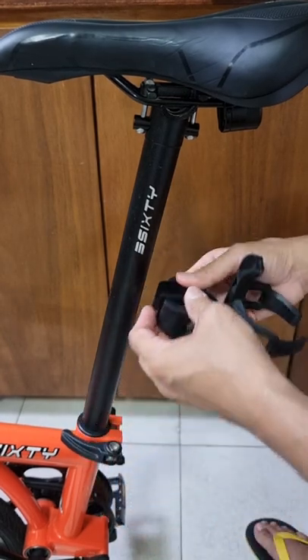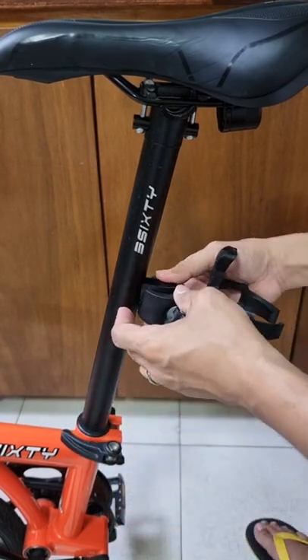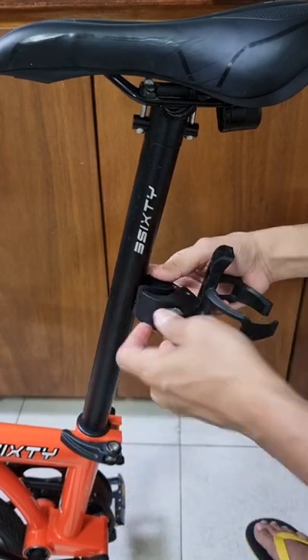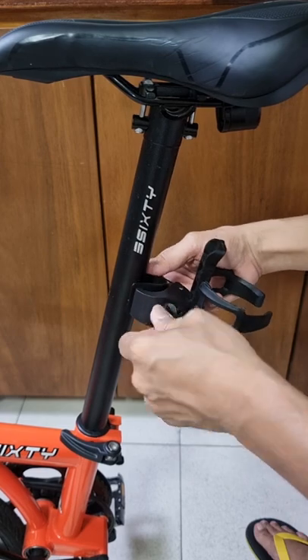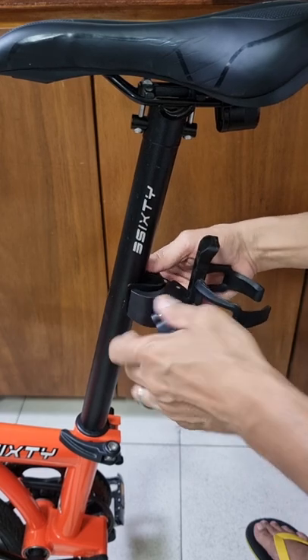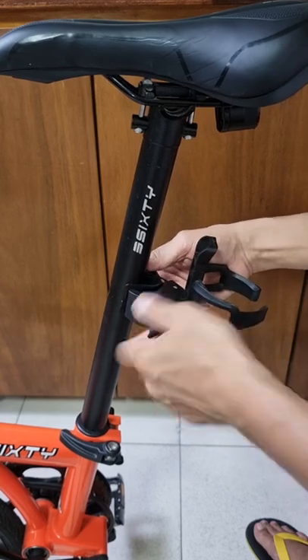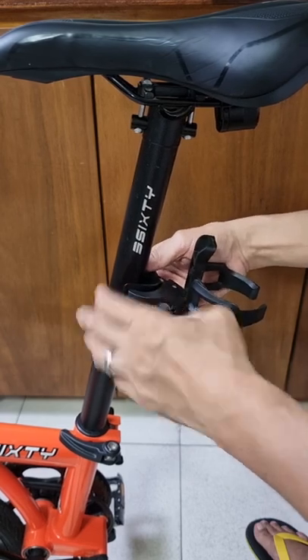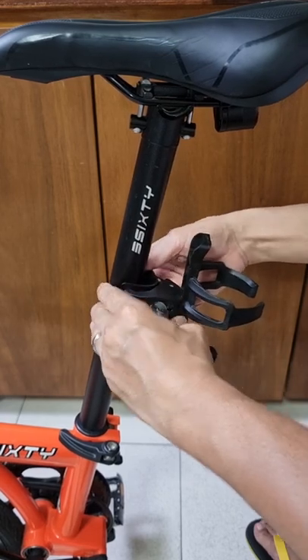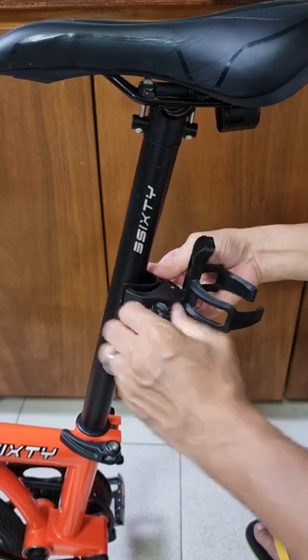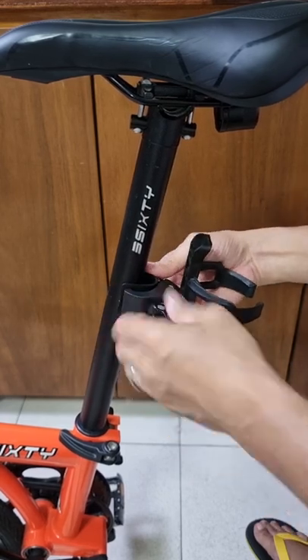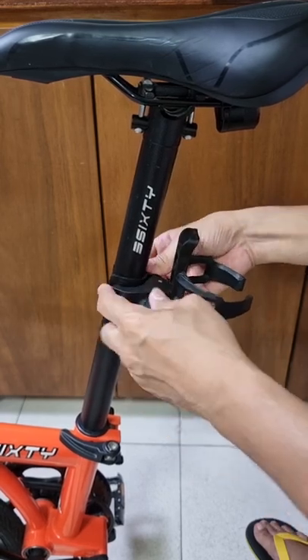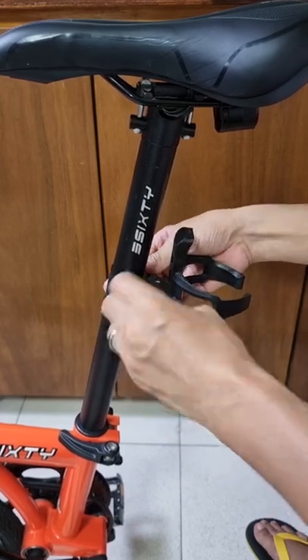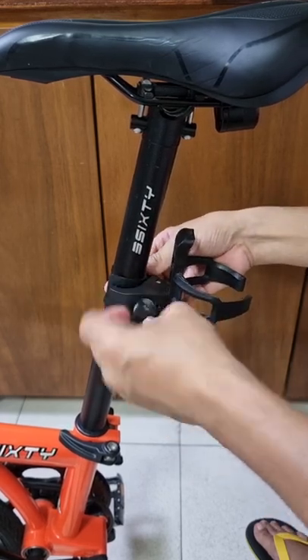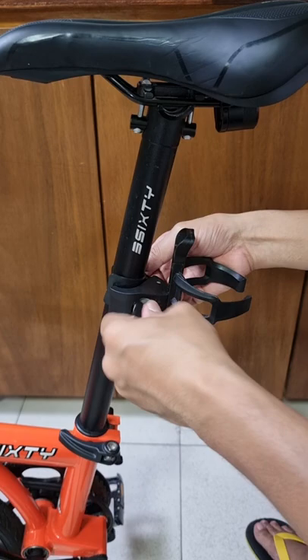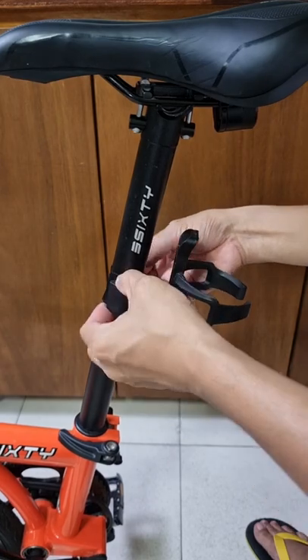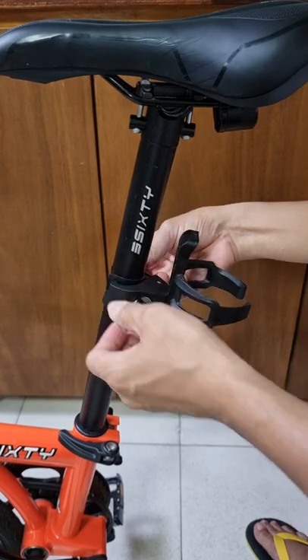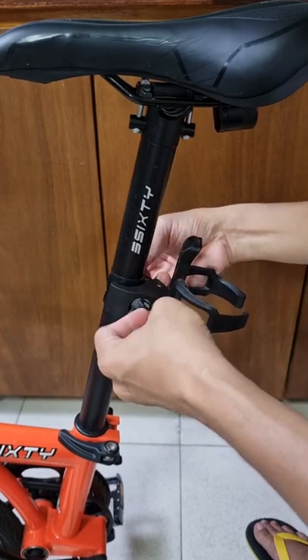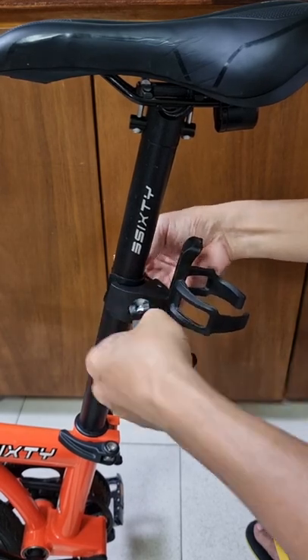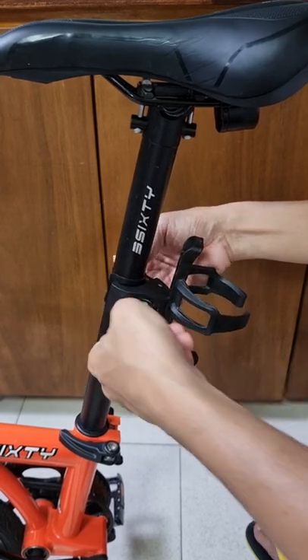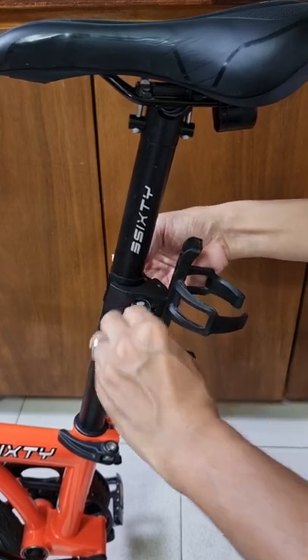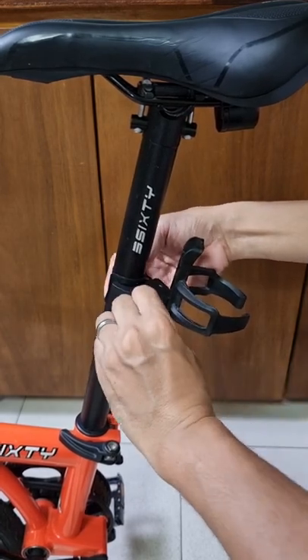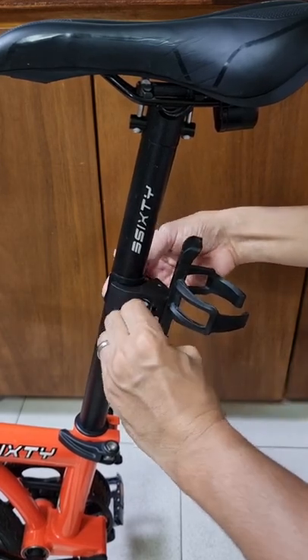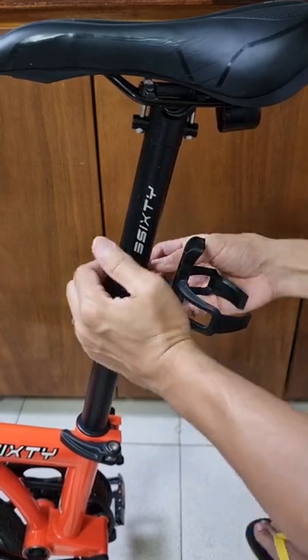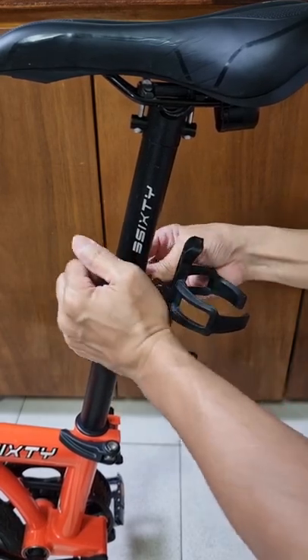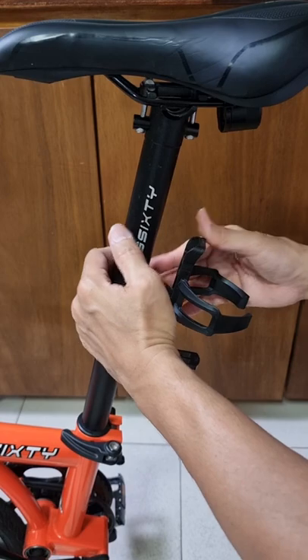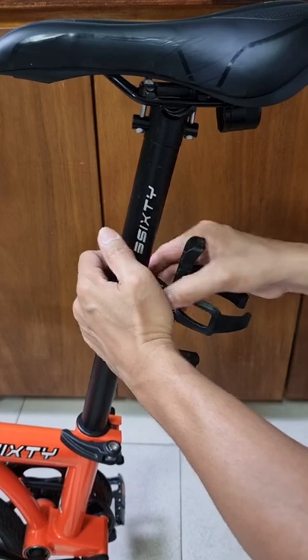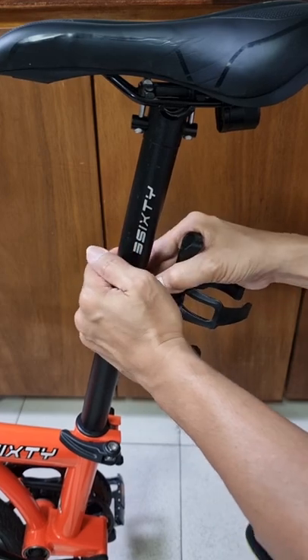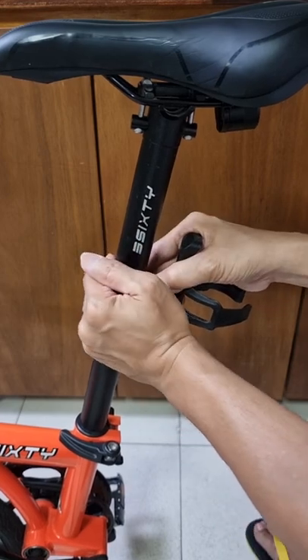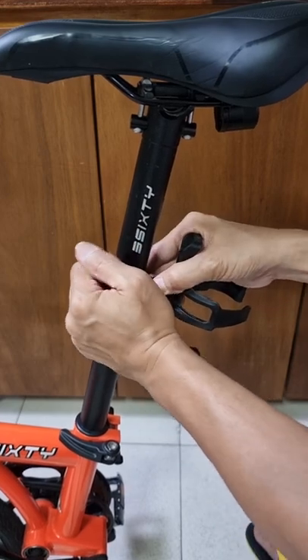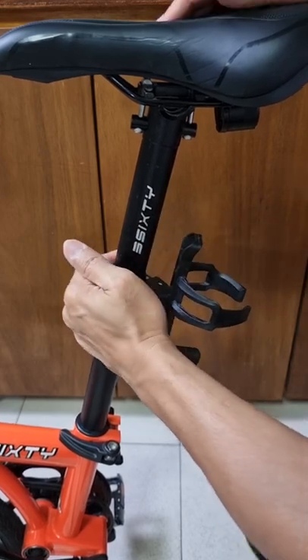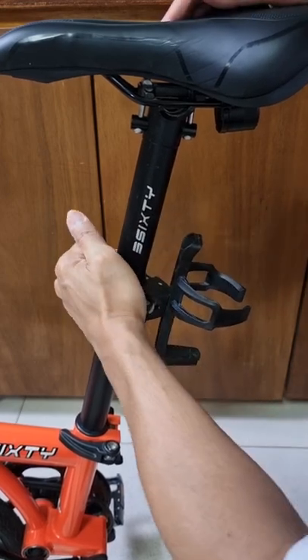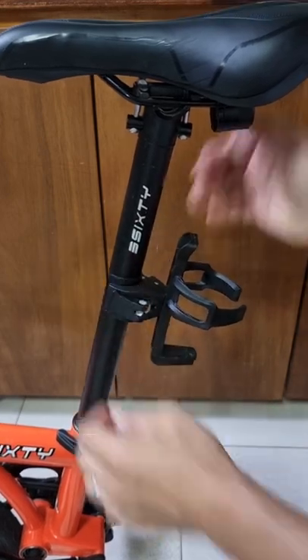Be careful with this type because the screw thread was touching the seat post. Attaching it is easy and simple — you just need strong hands to tighten it well.